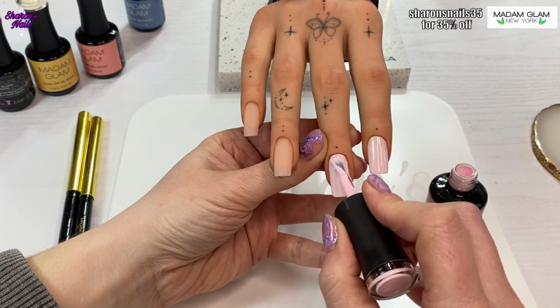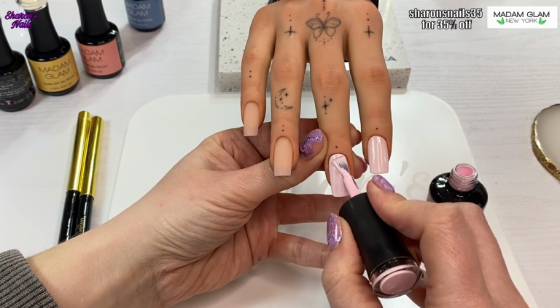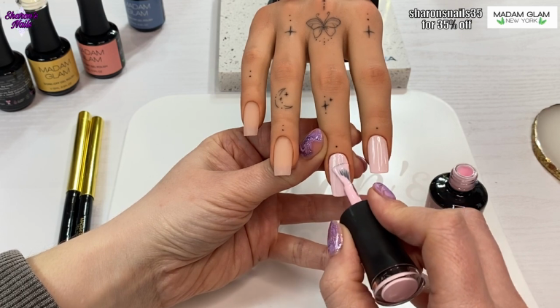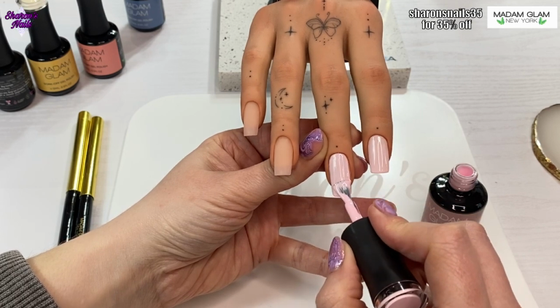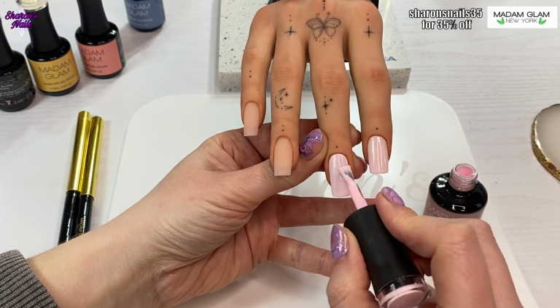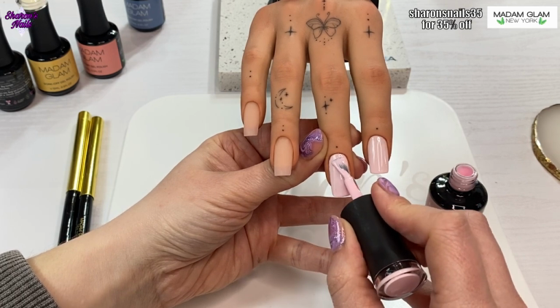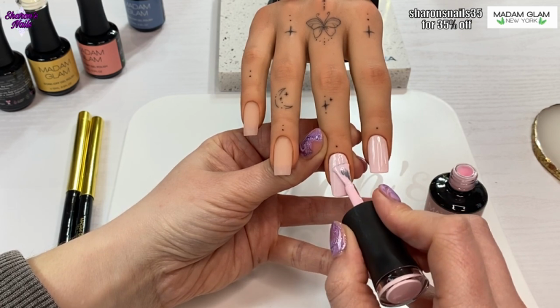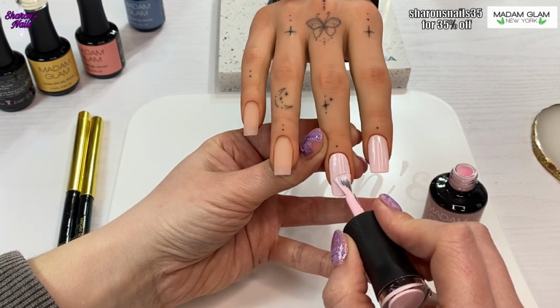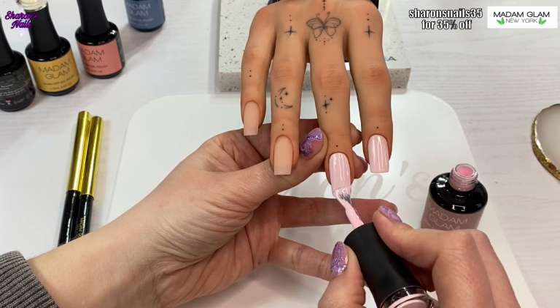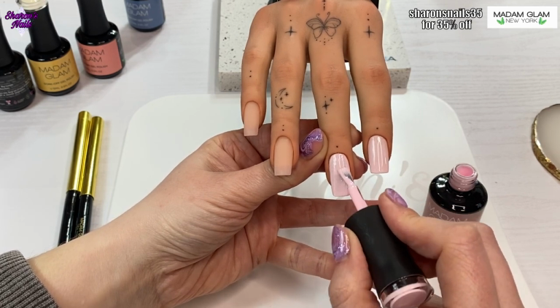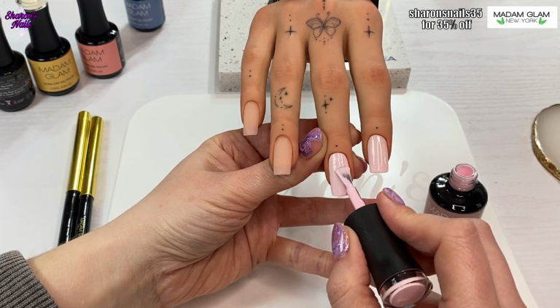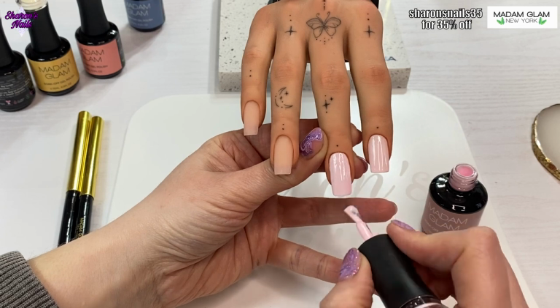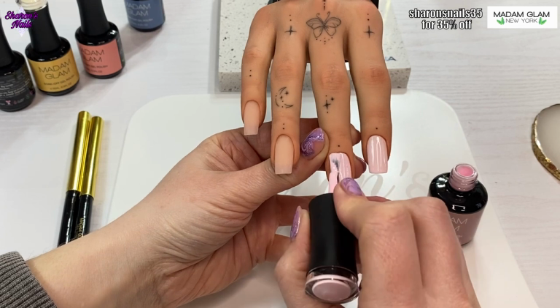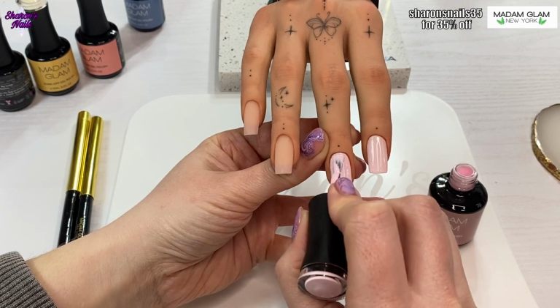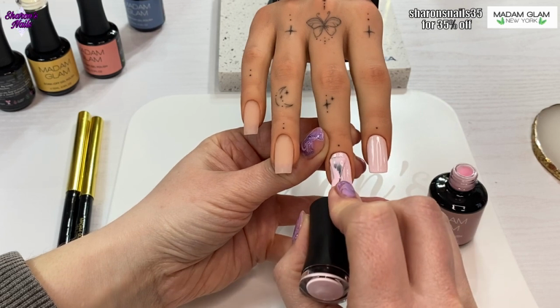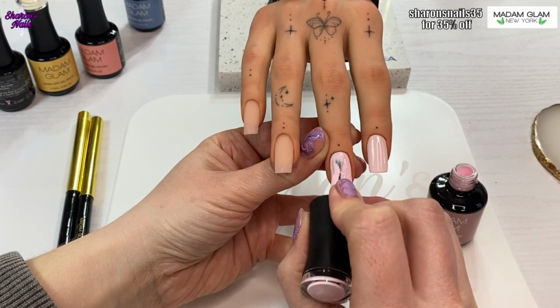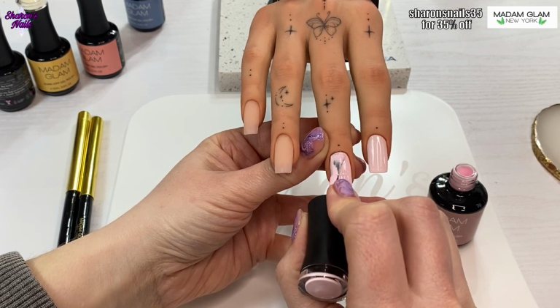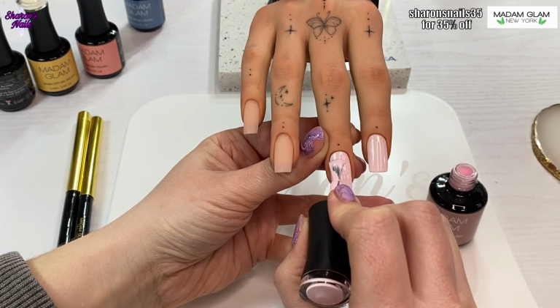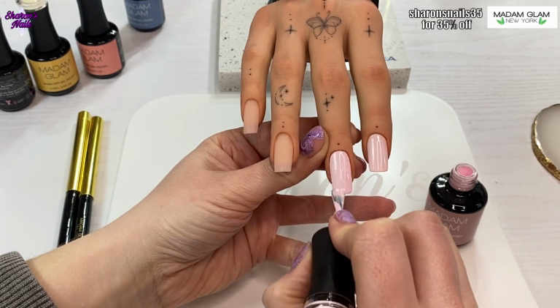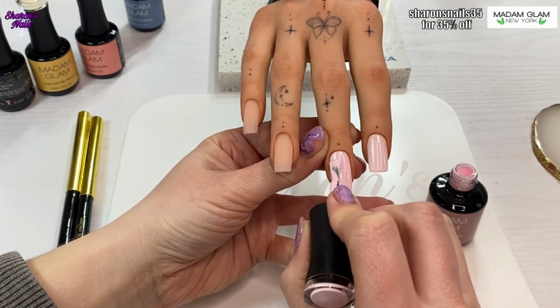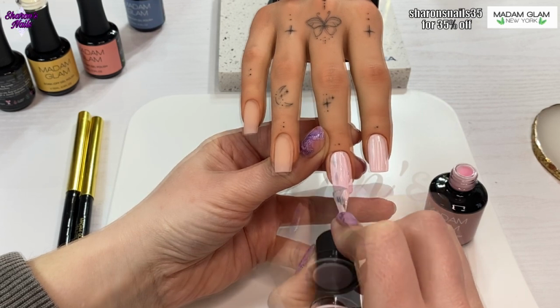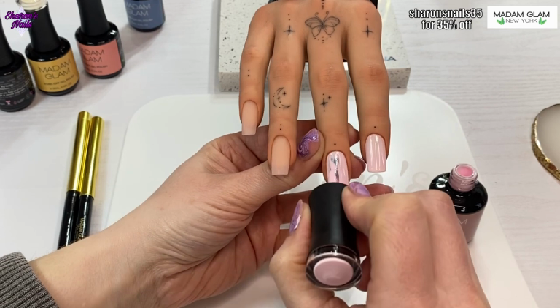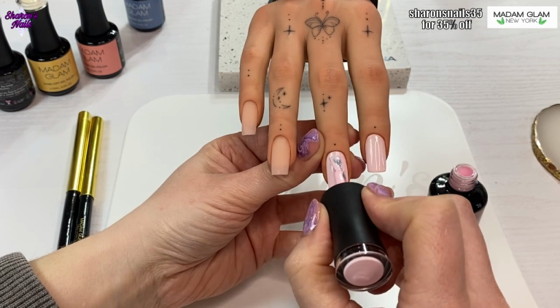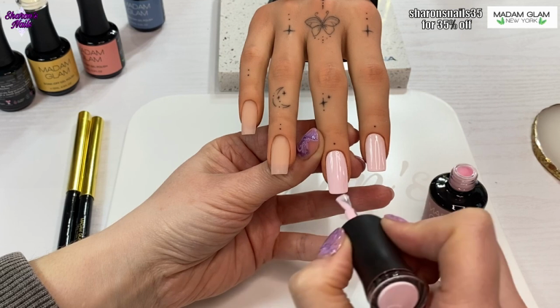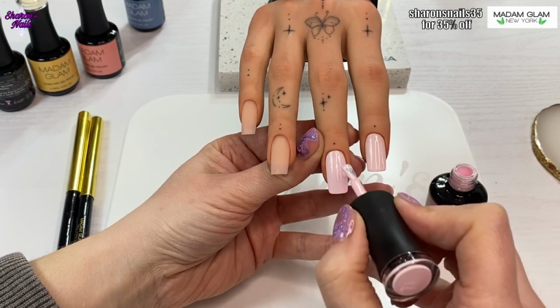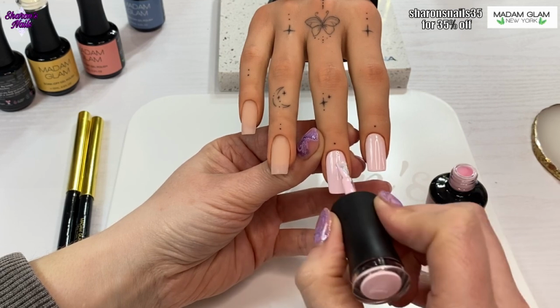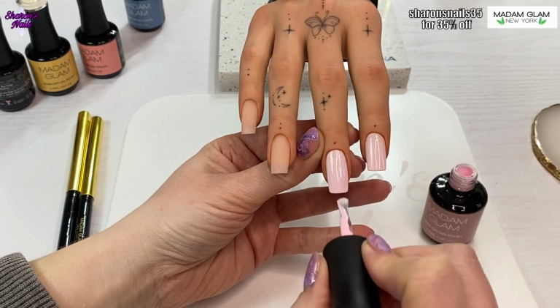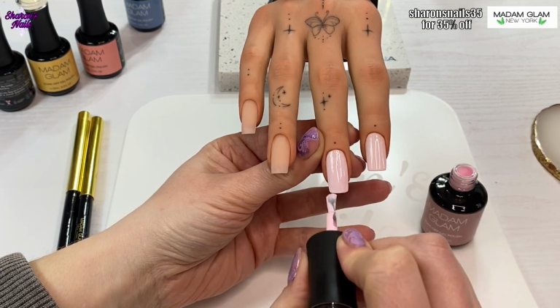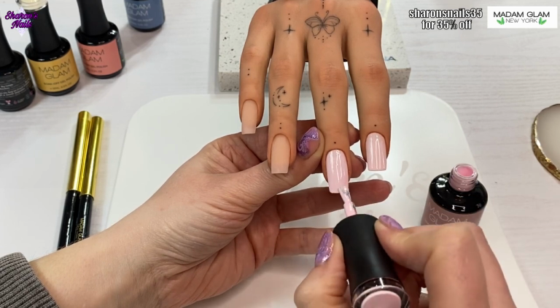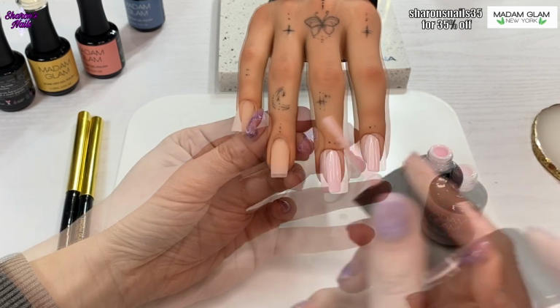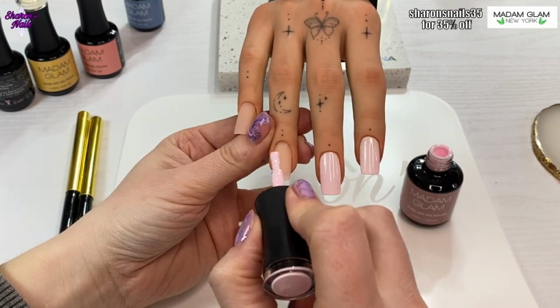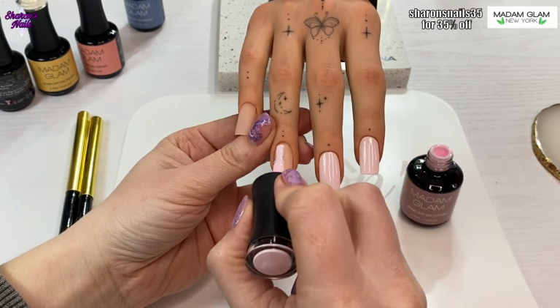It is really difficult when you're using something new and when you've been used to doing everything a certain way for so long. So I'm using Madam Glam gel polishes for this set.